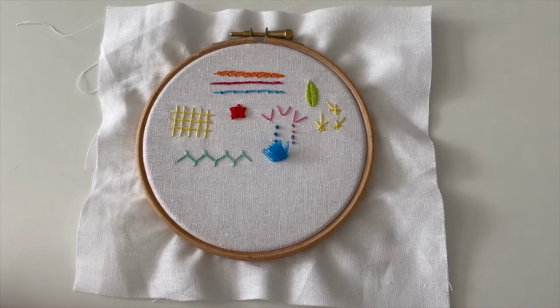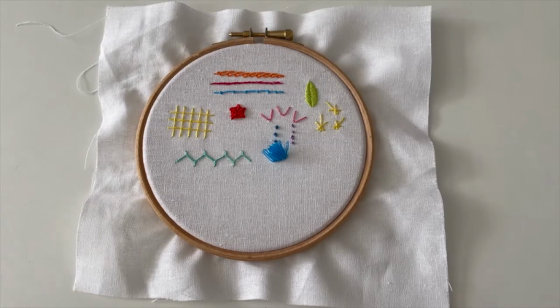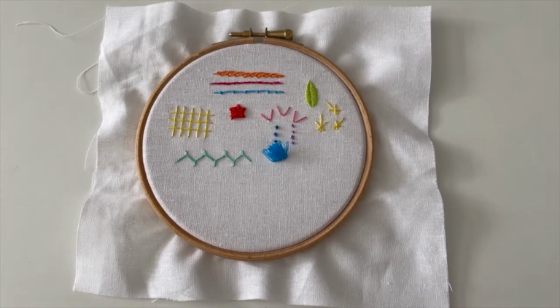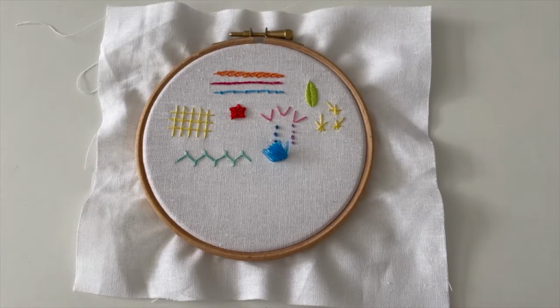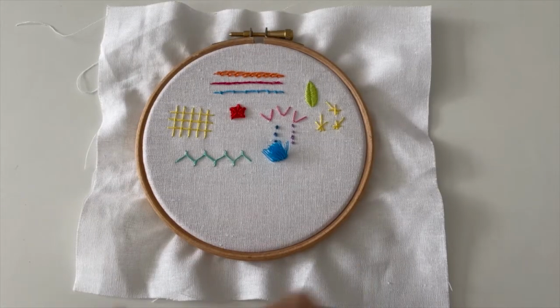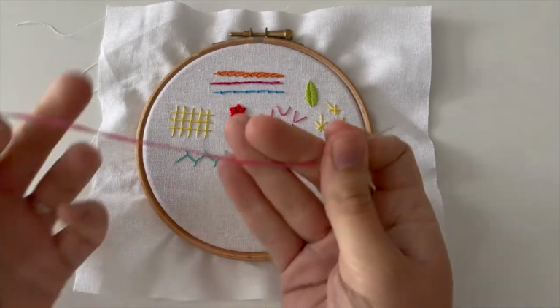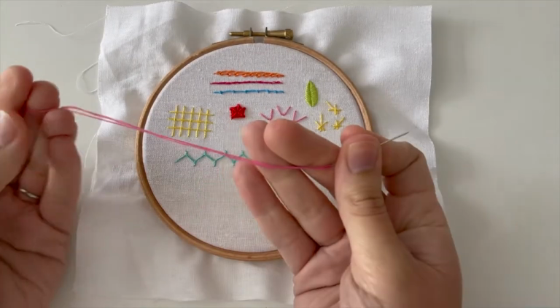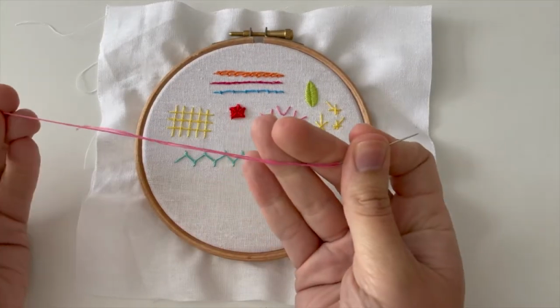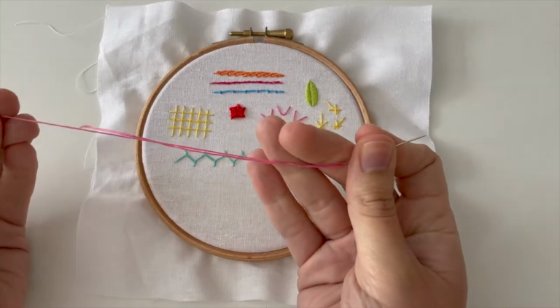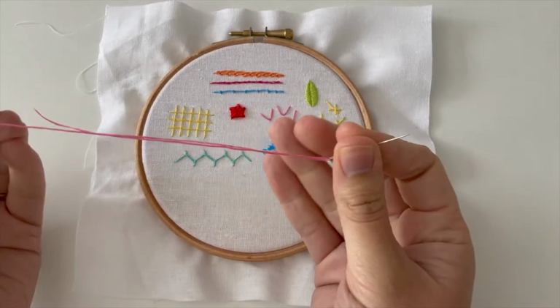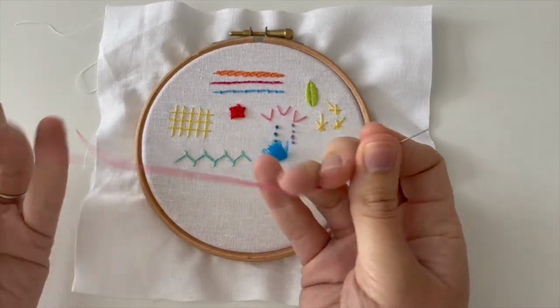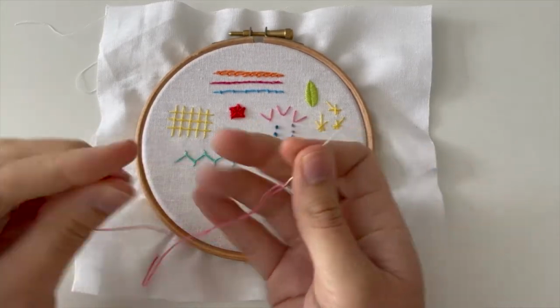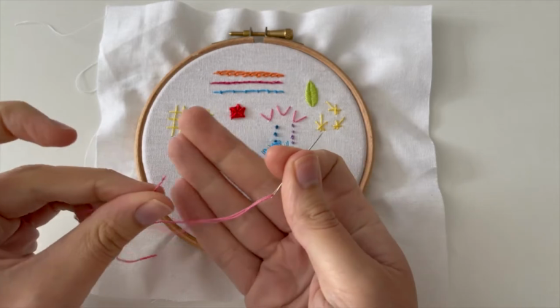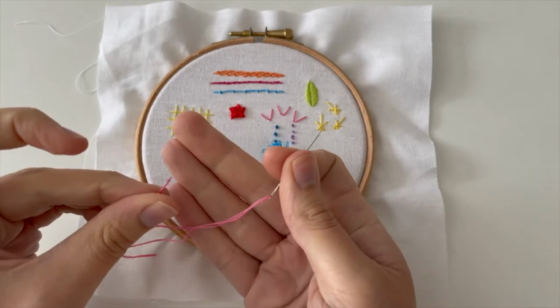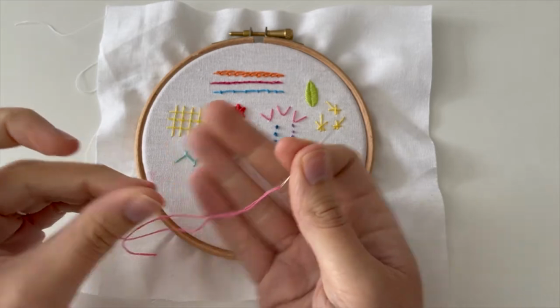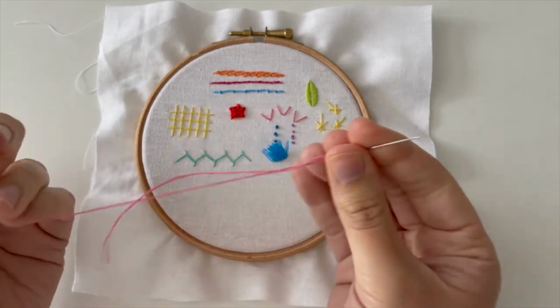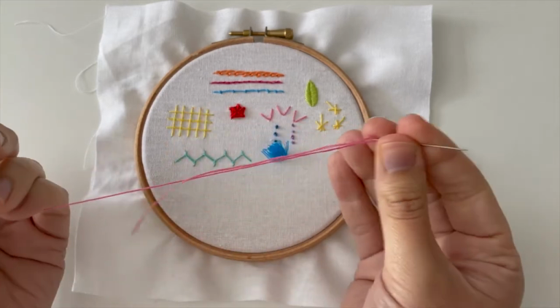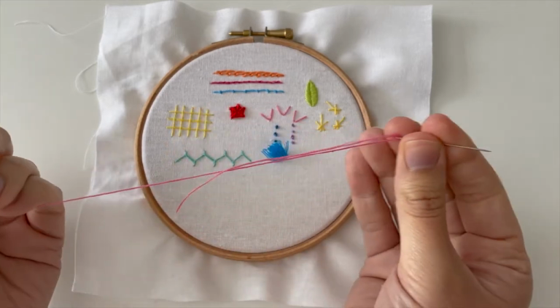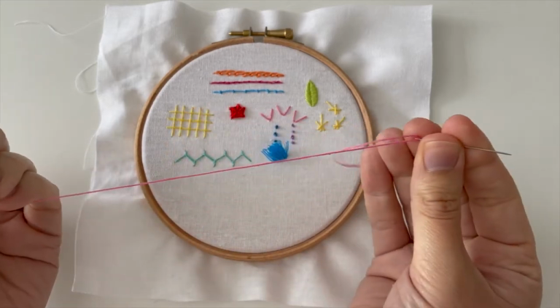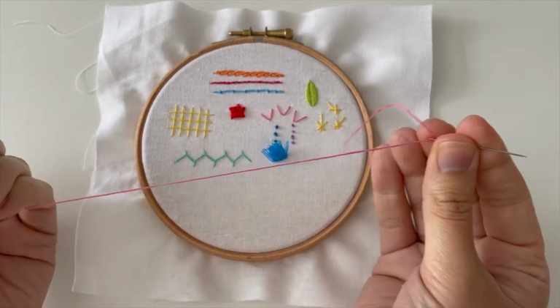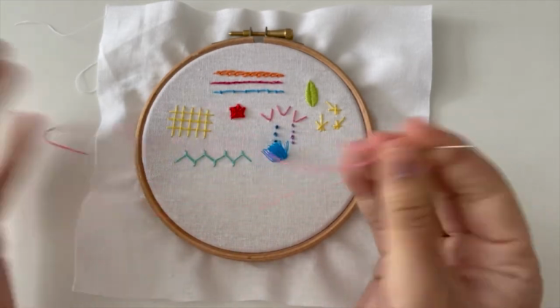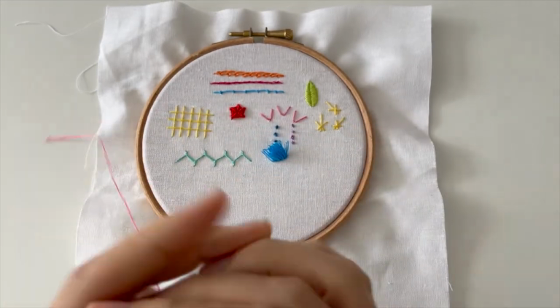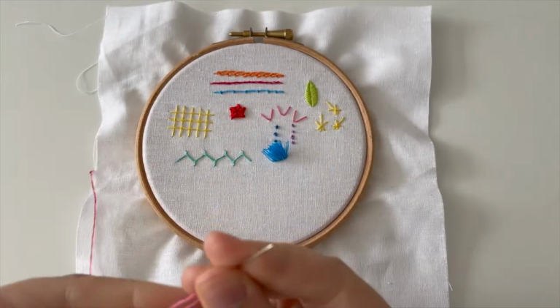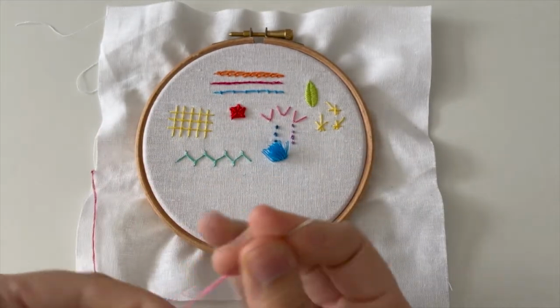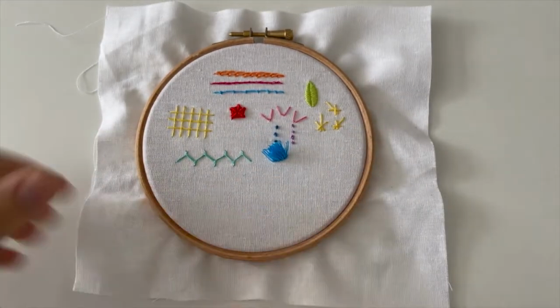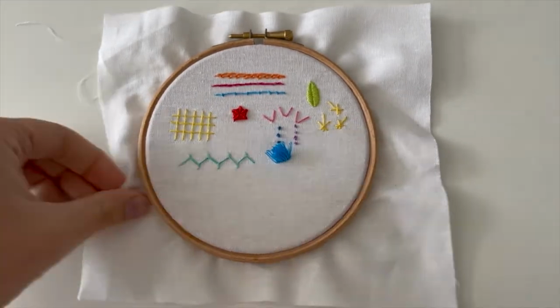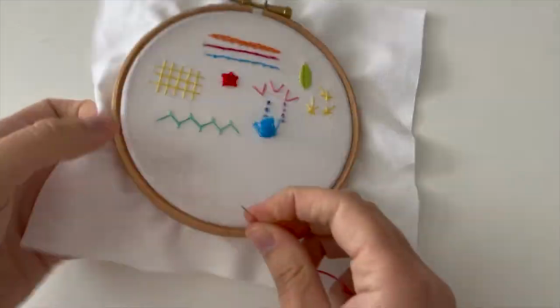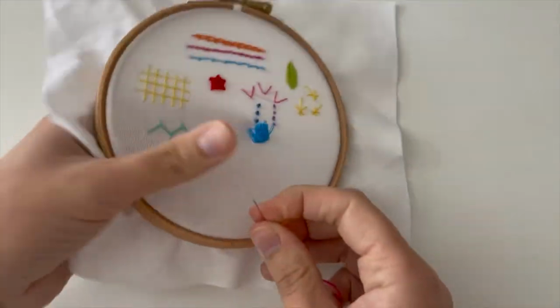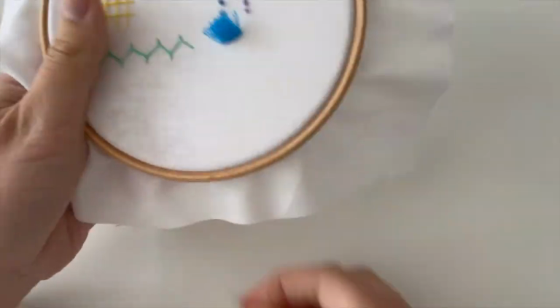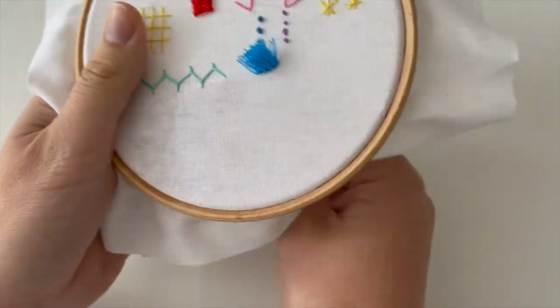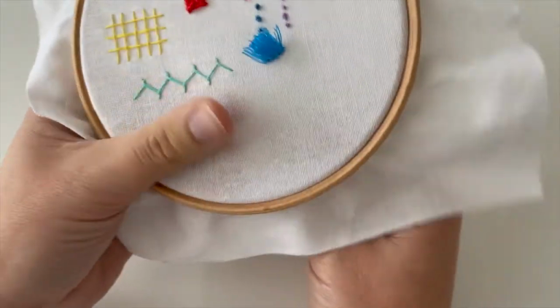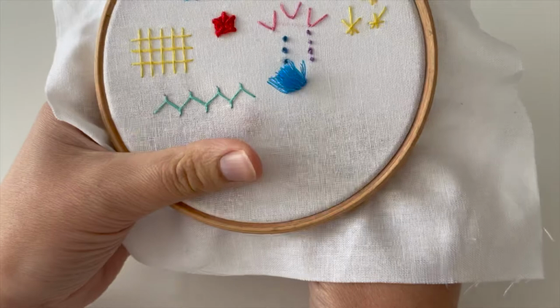Welcome to week 44 of the Happy Stitch Project. I'm going to use this pink thread — there's three strands, I've tied a knot in the end — and this week we are learning blanket stitch.